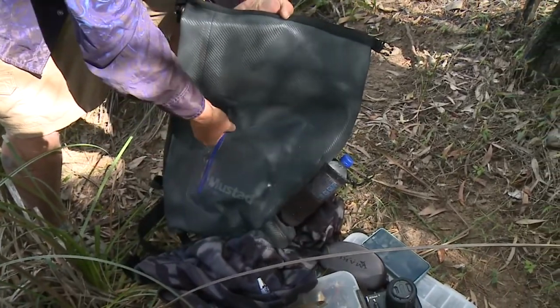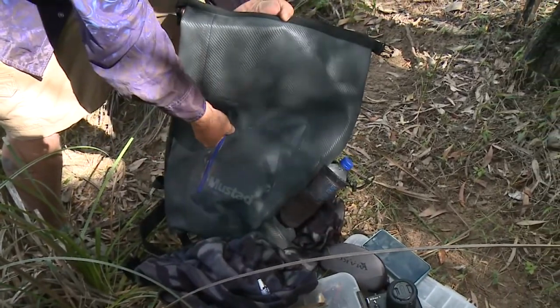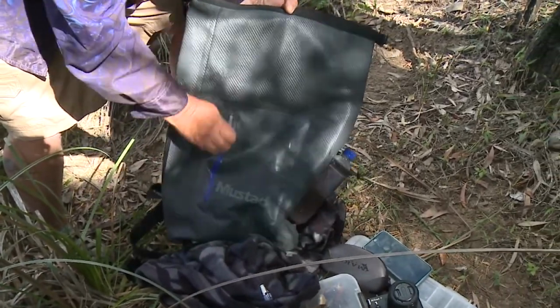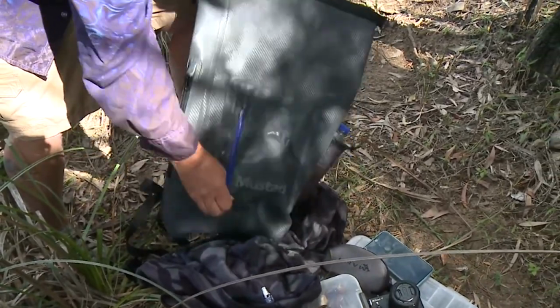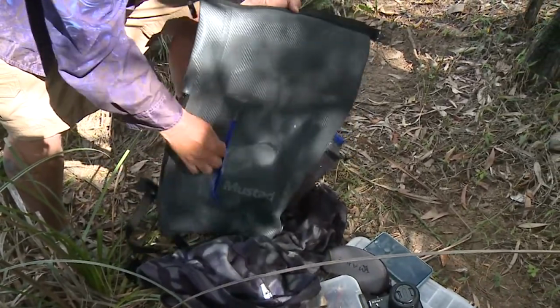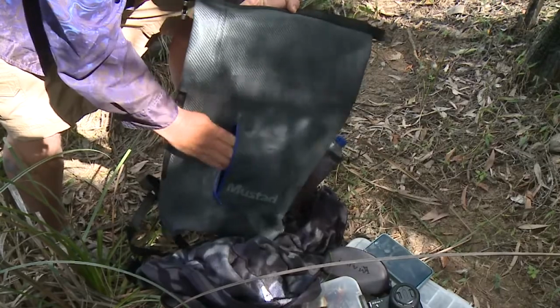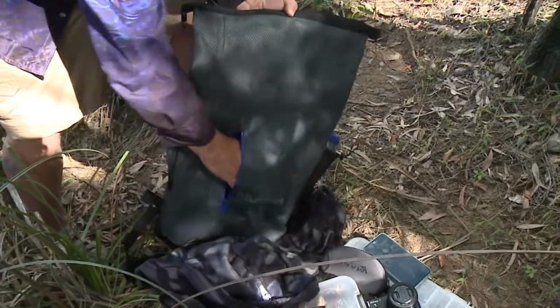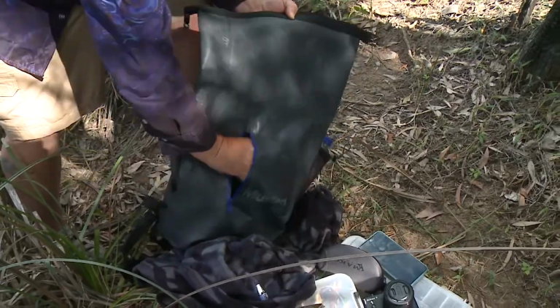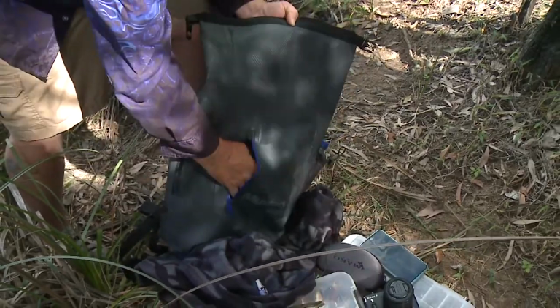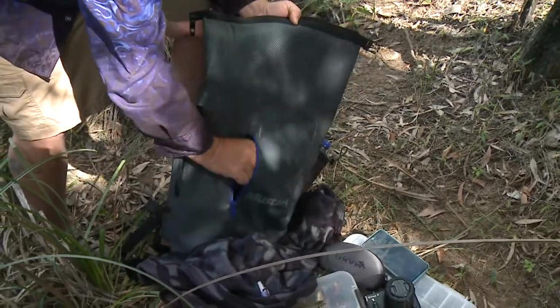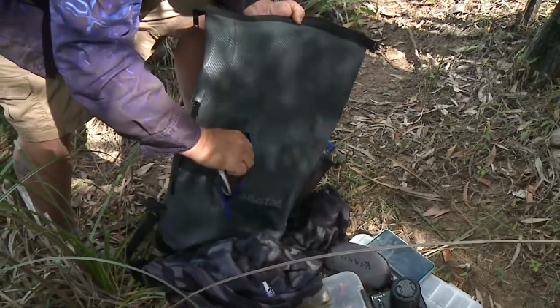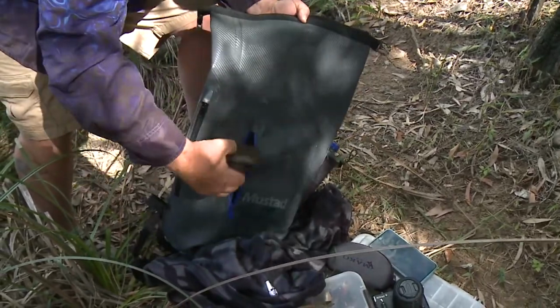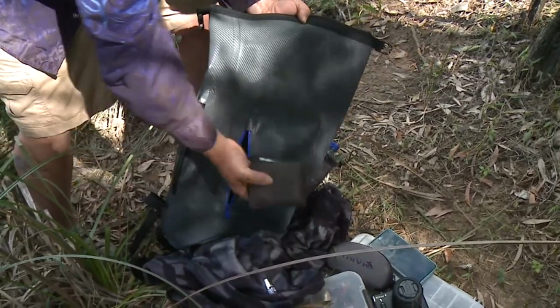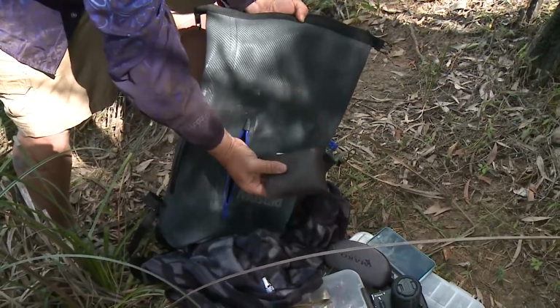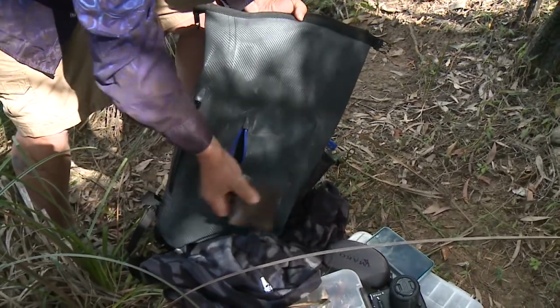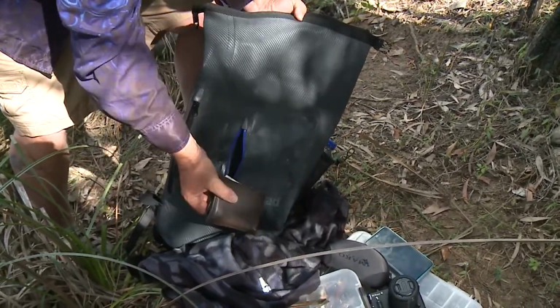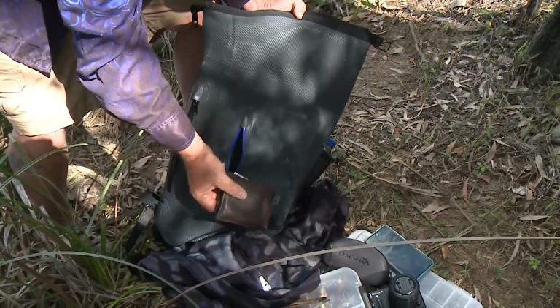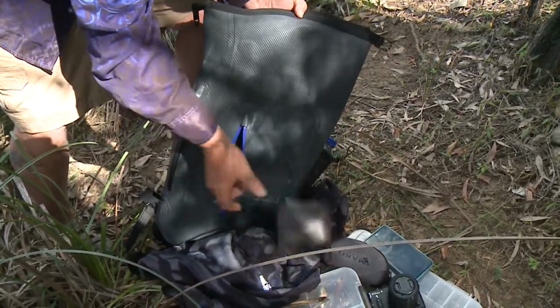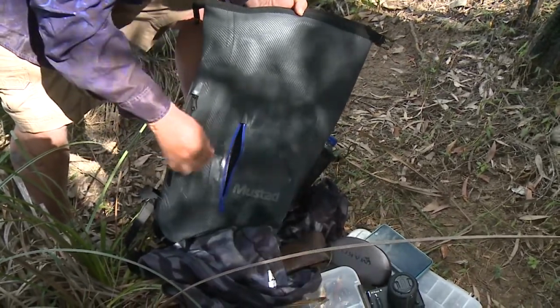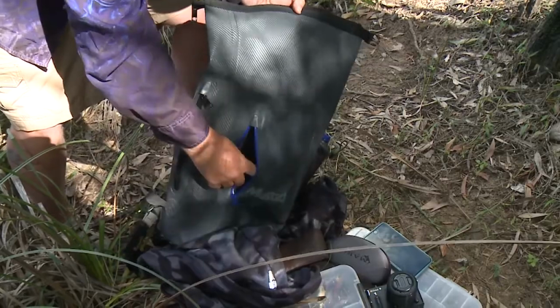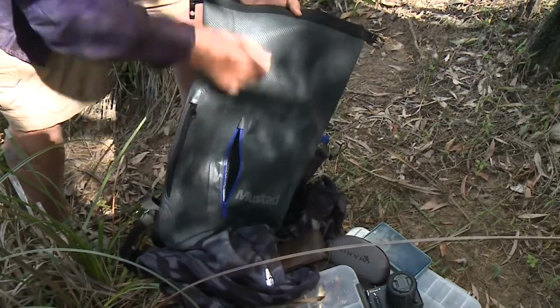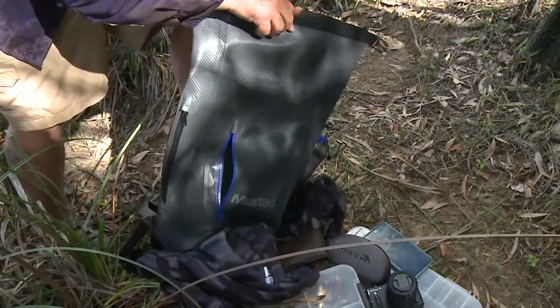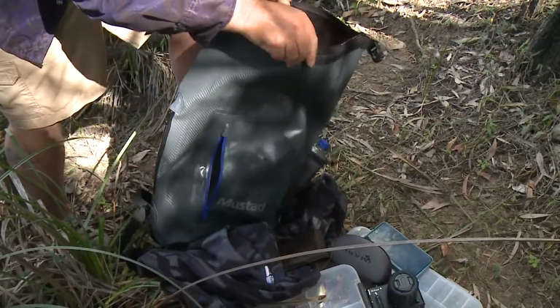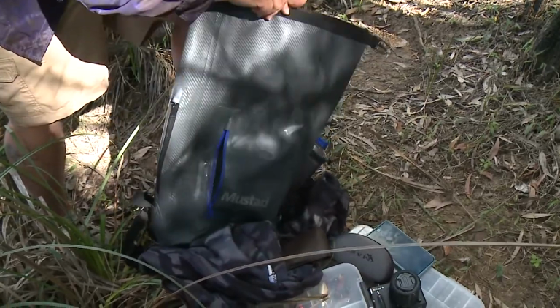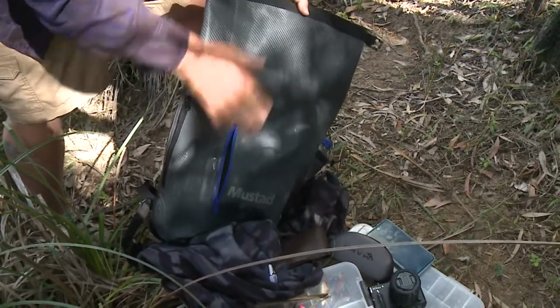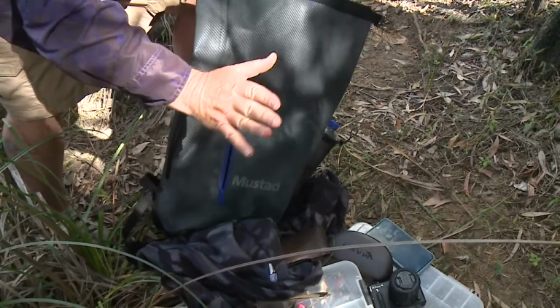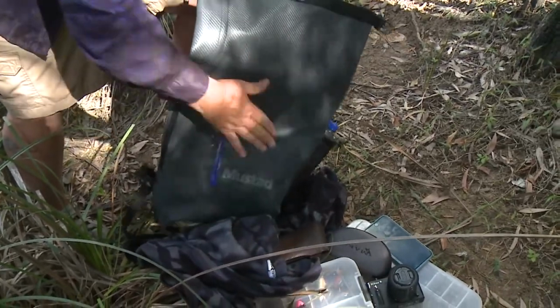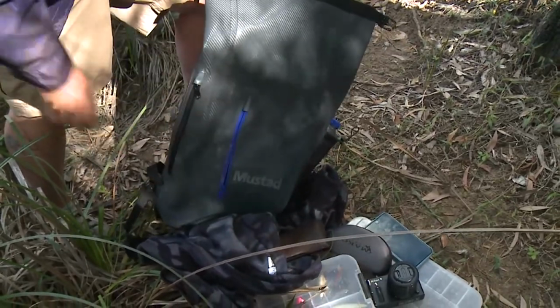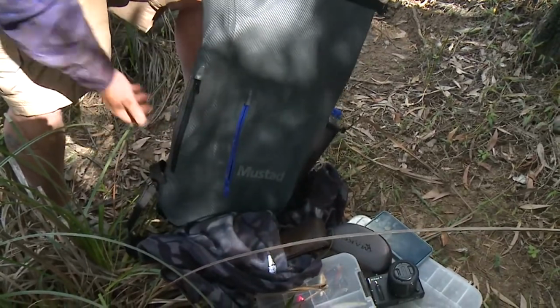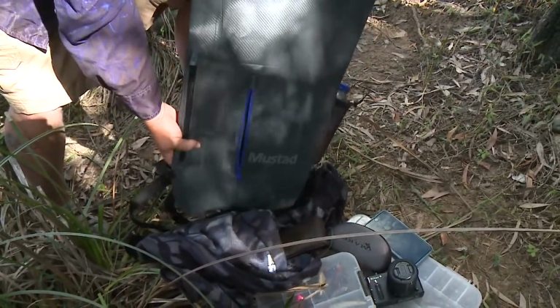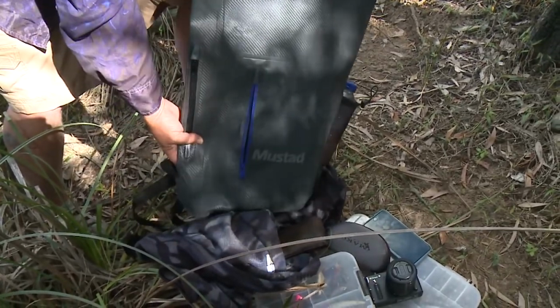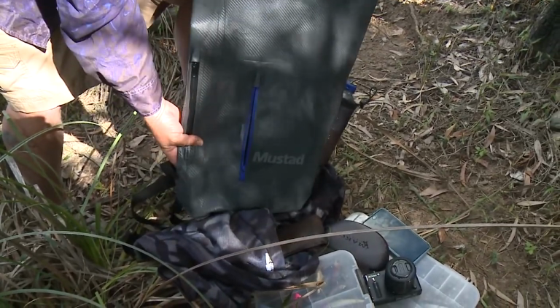And here in the outside pocket, in case the fisheries inspector comes along and wants to see my fishing licence, there's my wallet. It's all here and all at hand. Mustad really know what they're doing with this stuff.